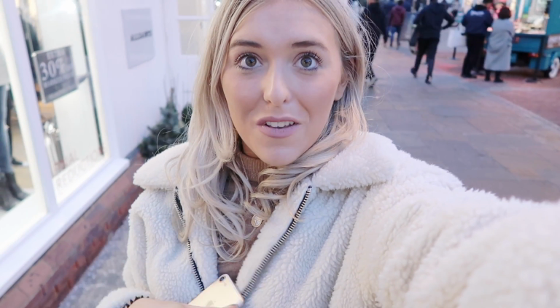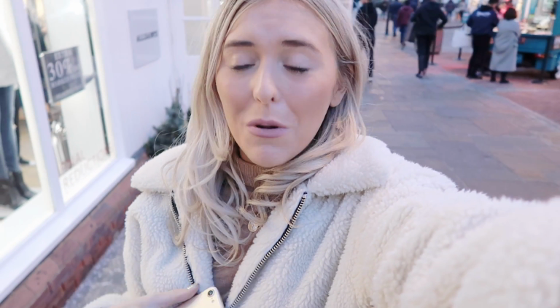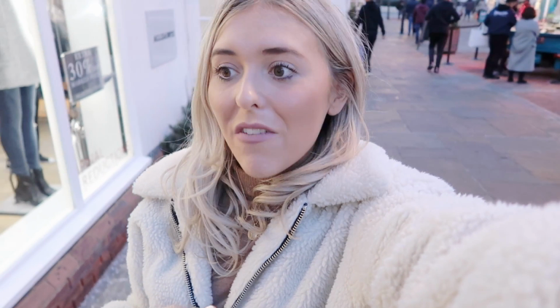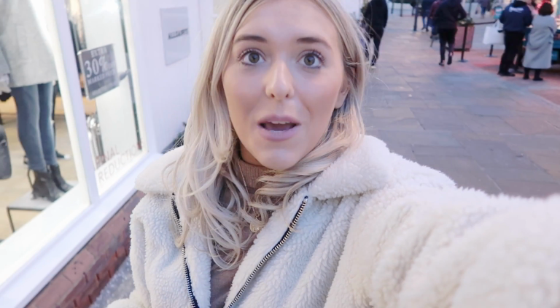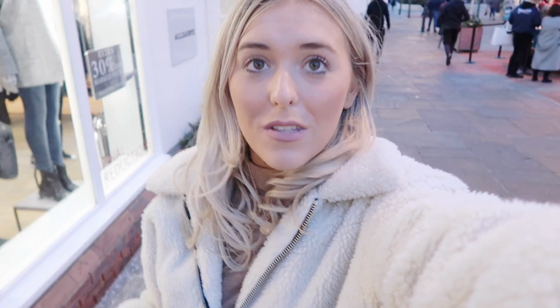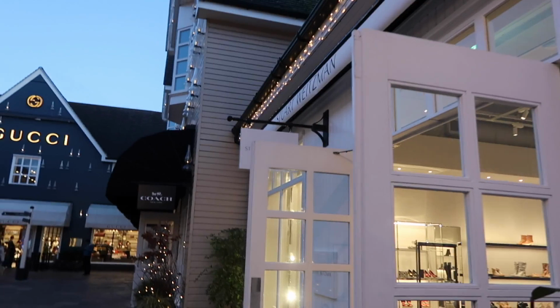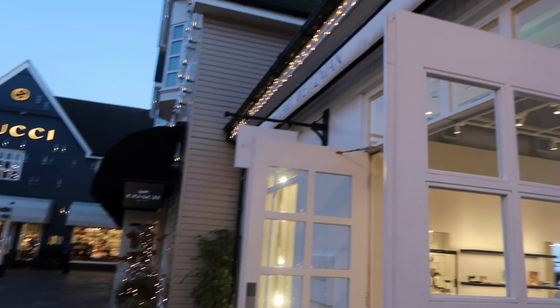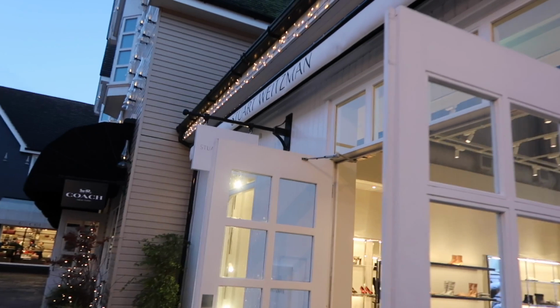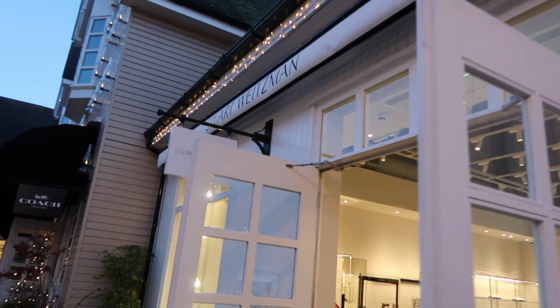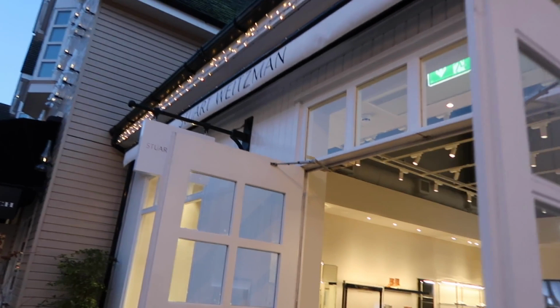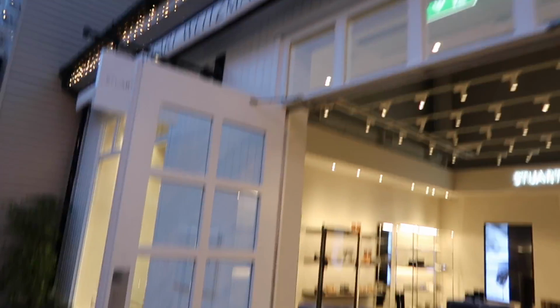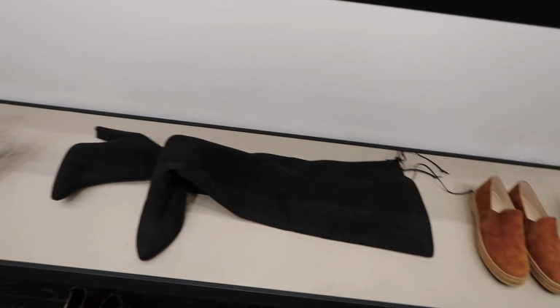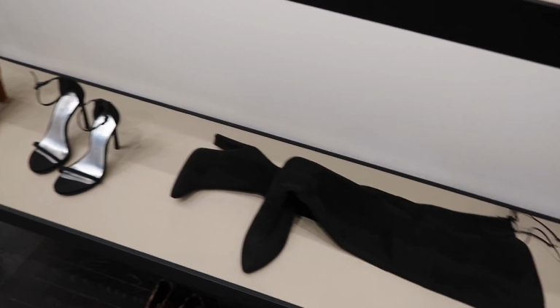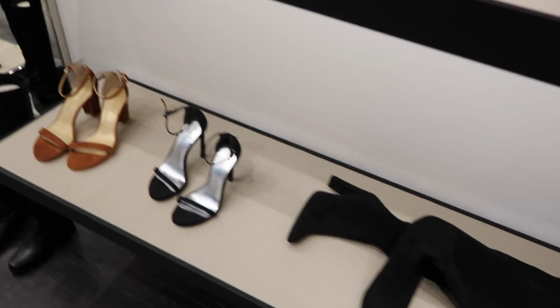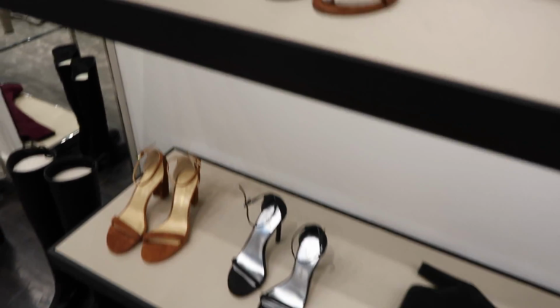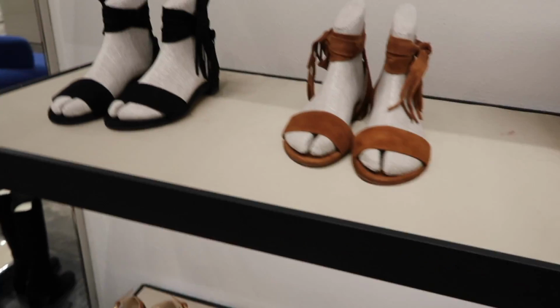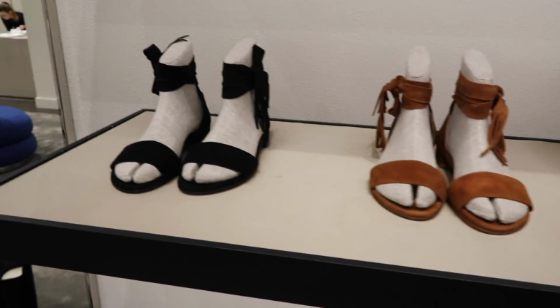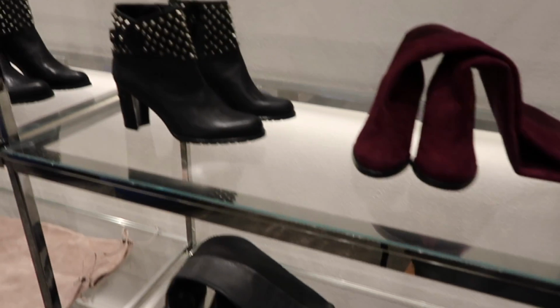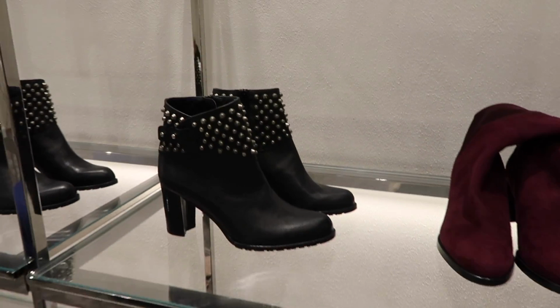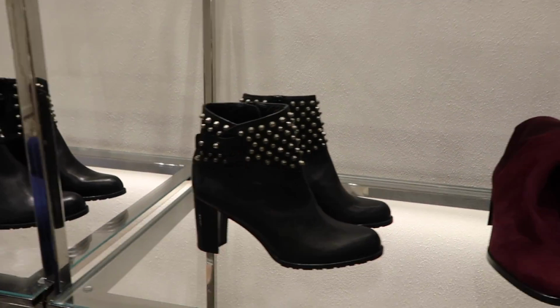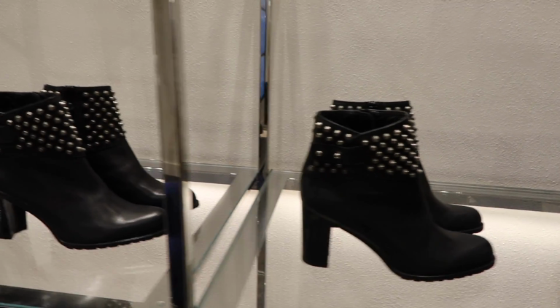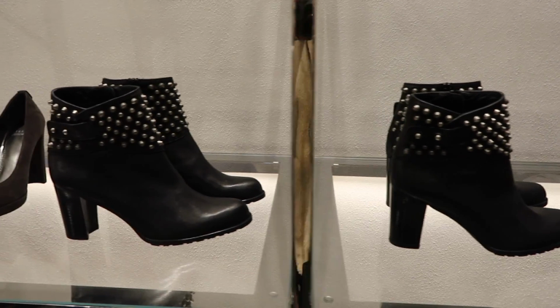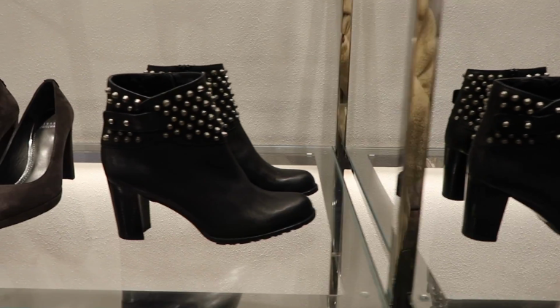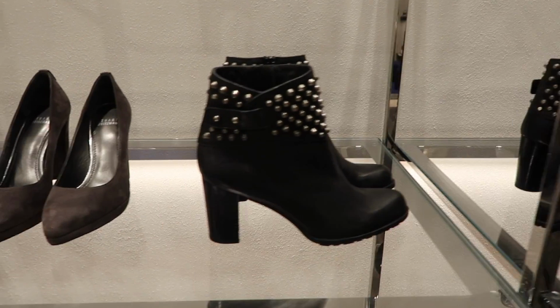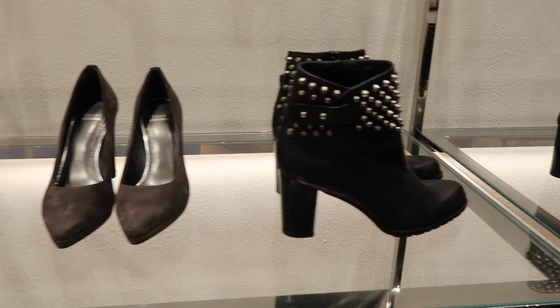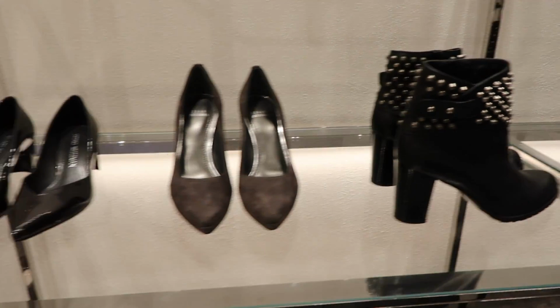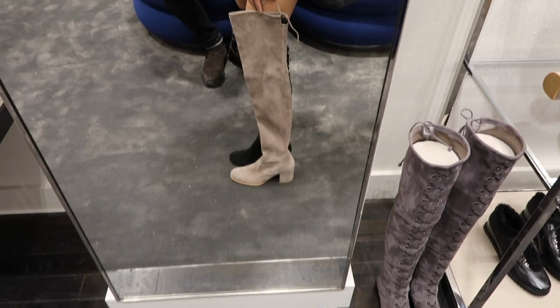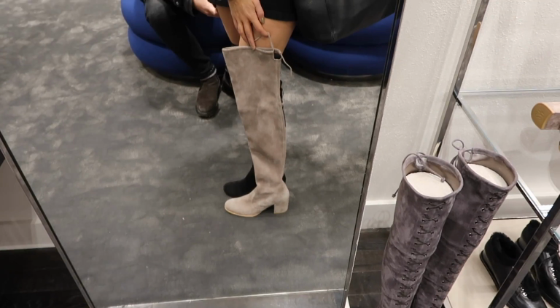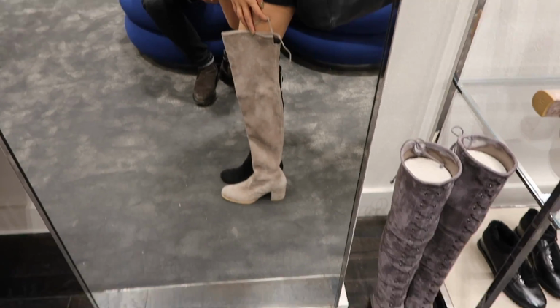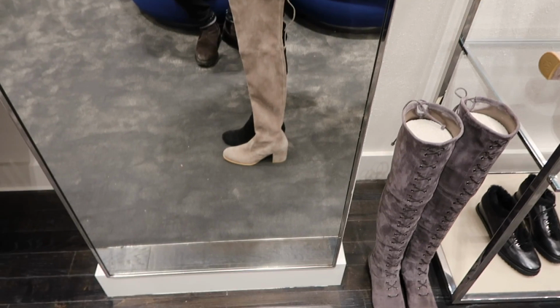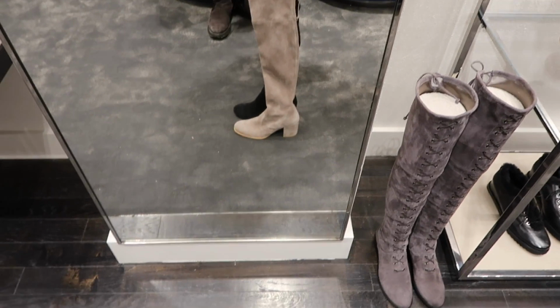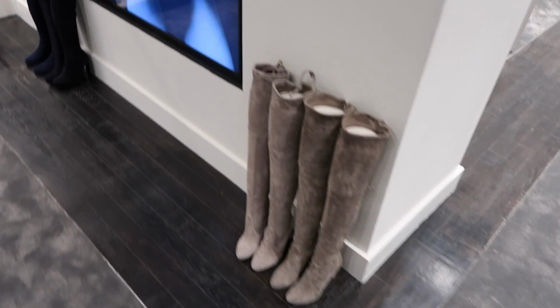Stuart Weitzman is absolutely incredible. I really want some Stuart Weitzman boots, particularly the grey ones. I was just waiting to see how much they were in here and they were reduced to about £500. I absolutely love them.